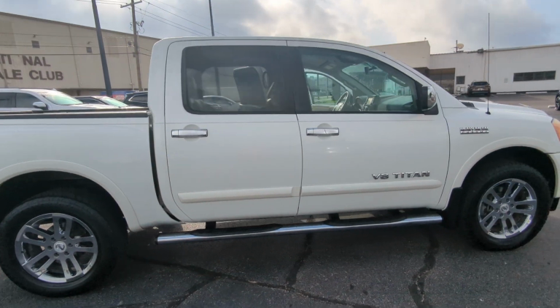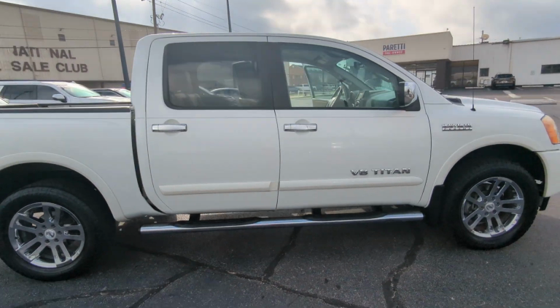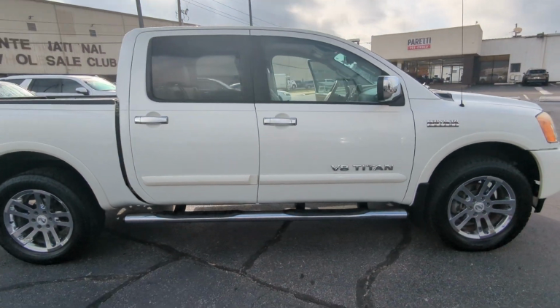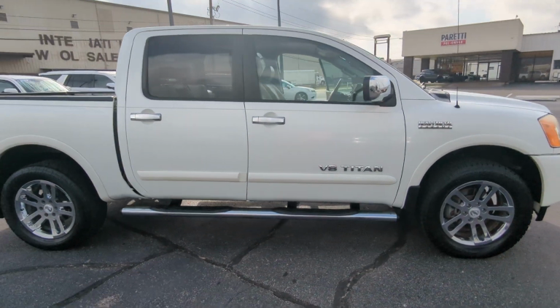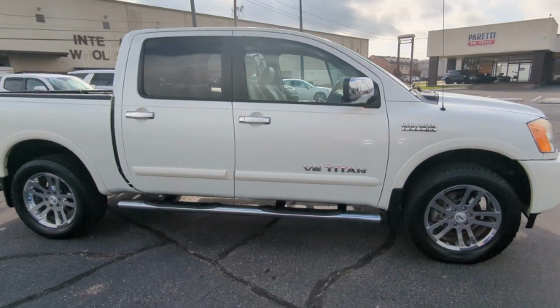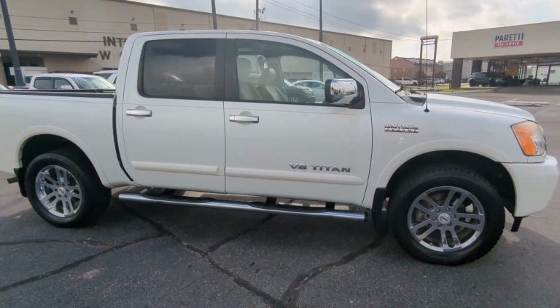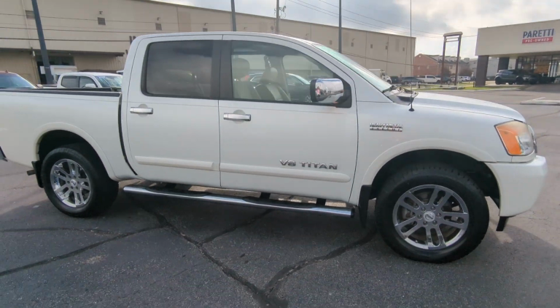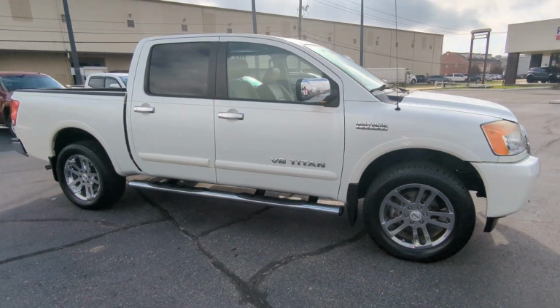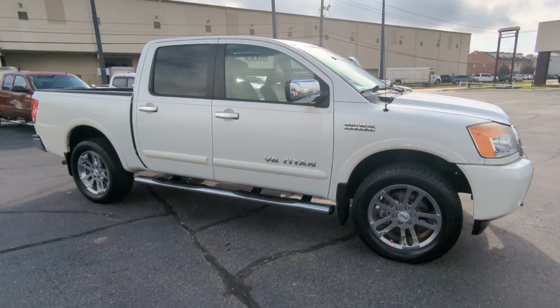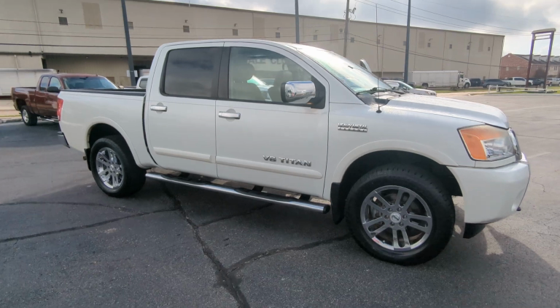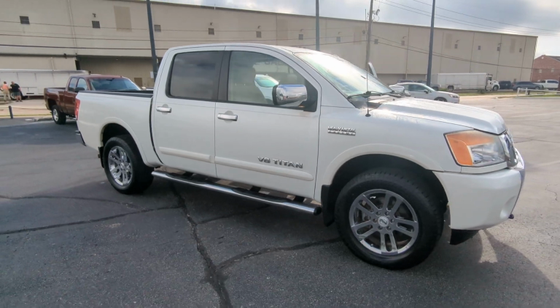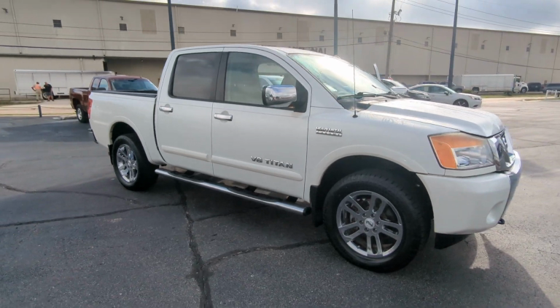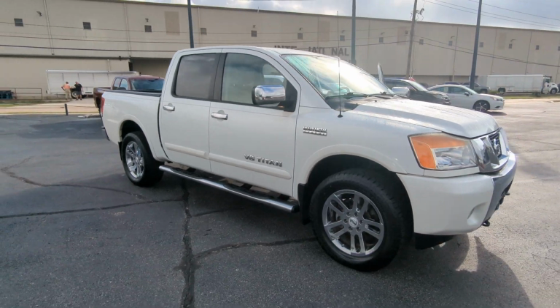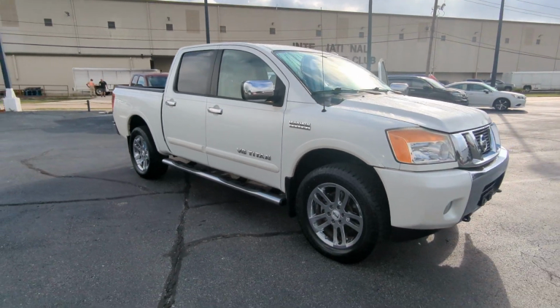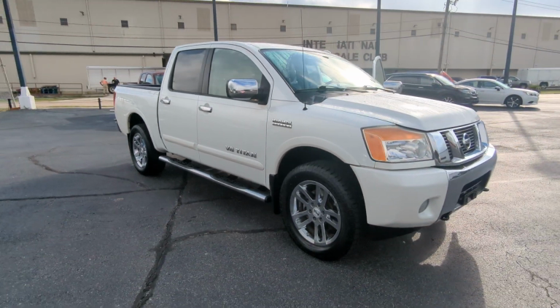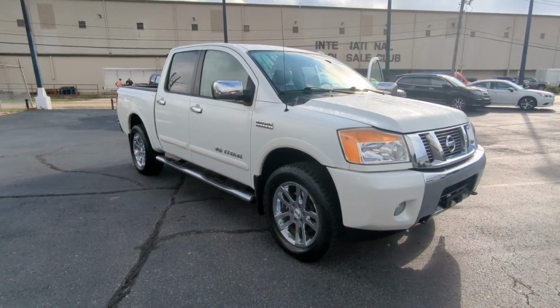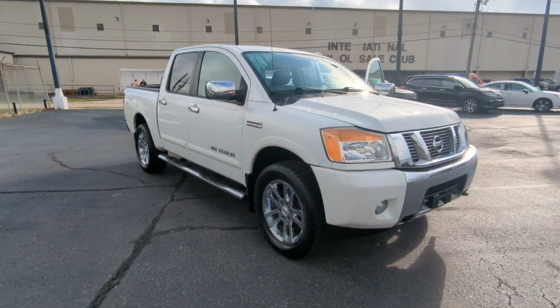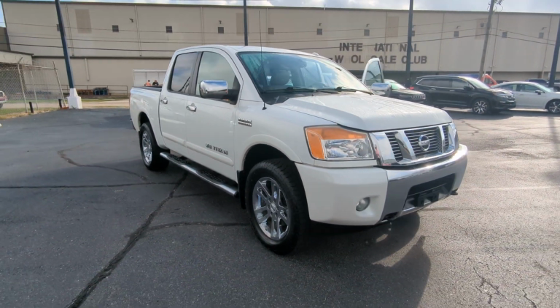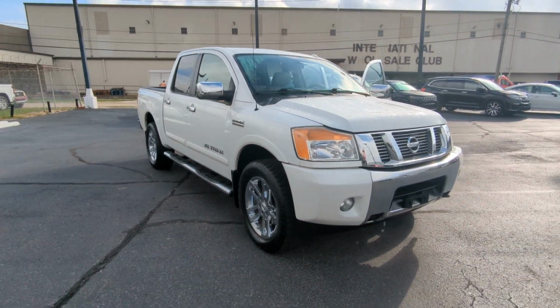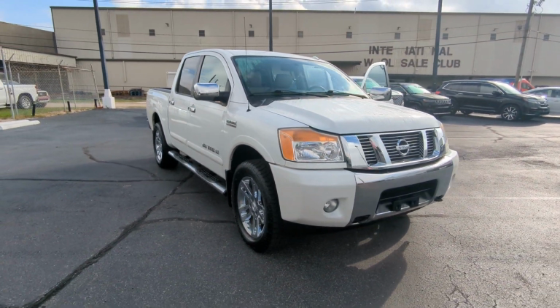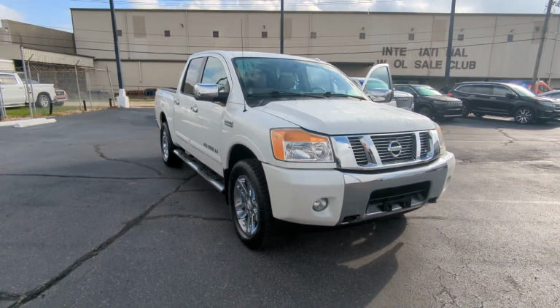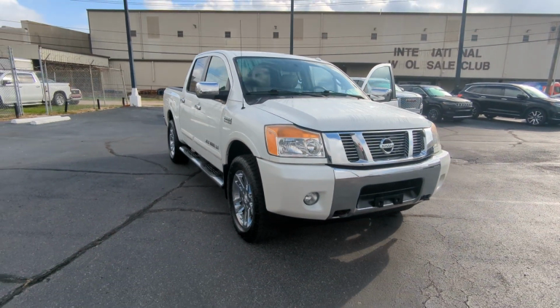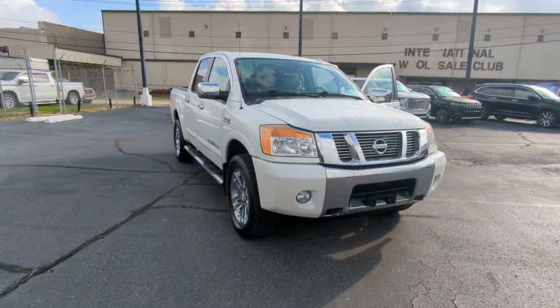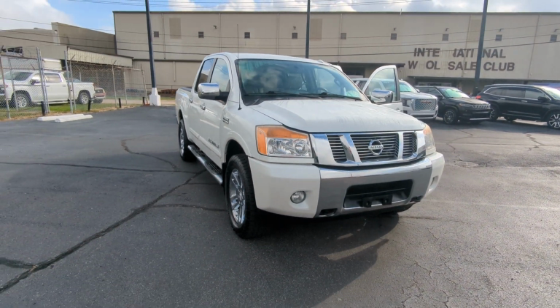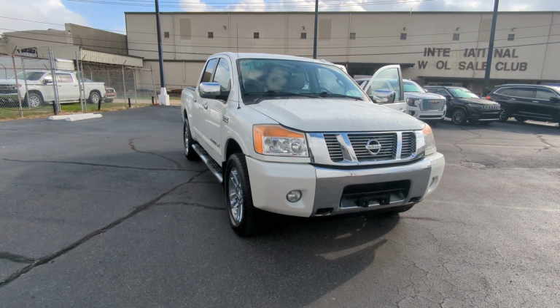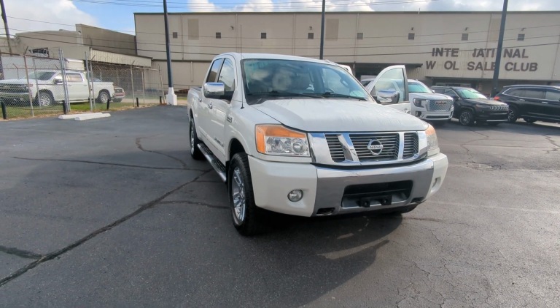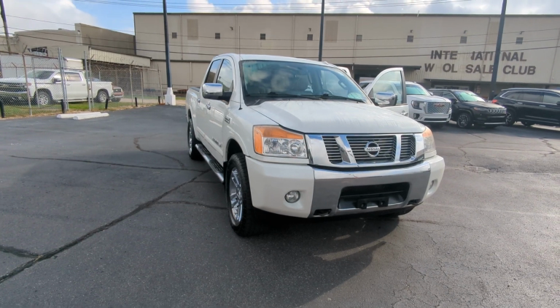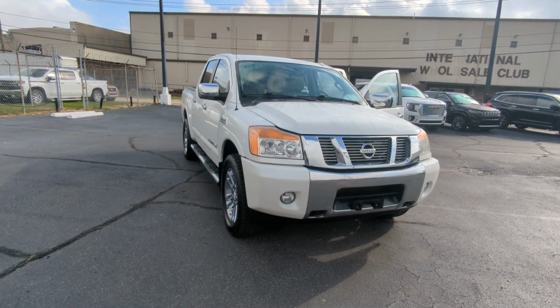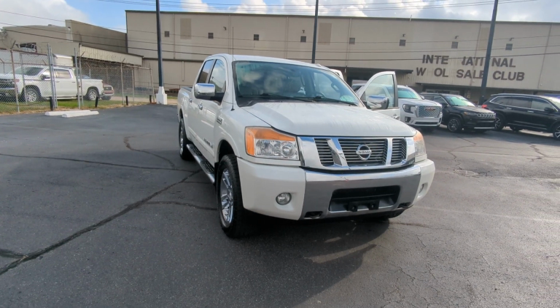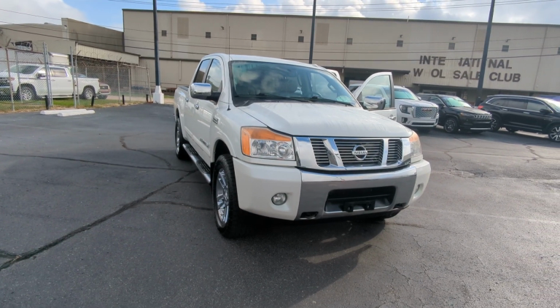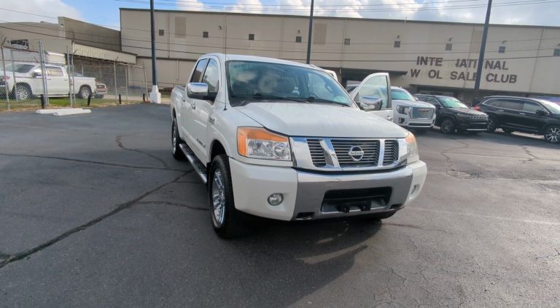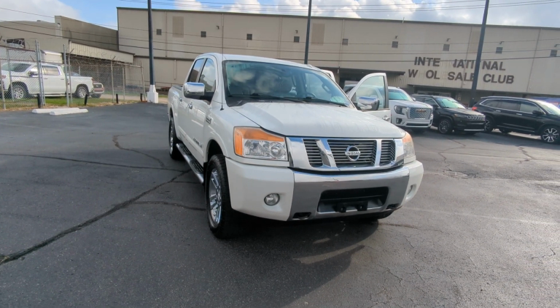Would love to set up a time for you to come check this vehicle out, Danny — drive it, see if you like it, possibly even take it back to Alabama. Thank you very much. Ed with Peretti Imports. Speak with you soon.